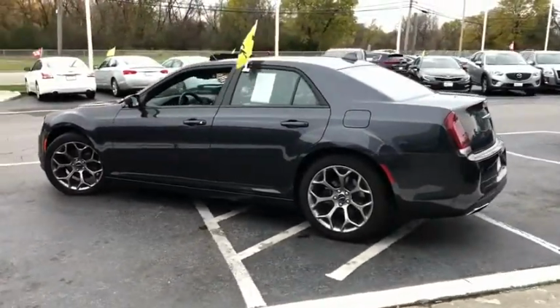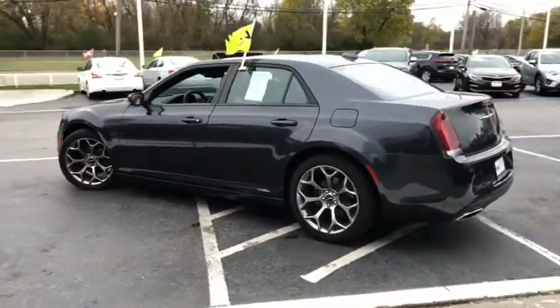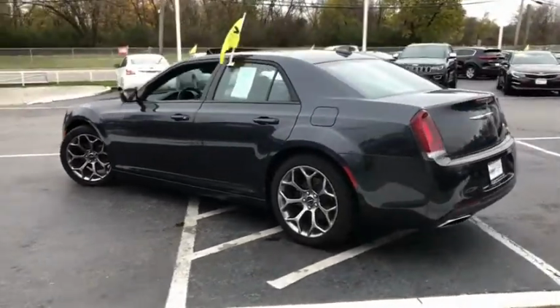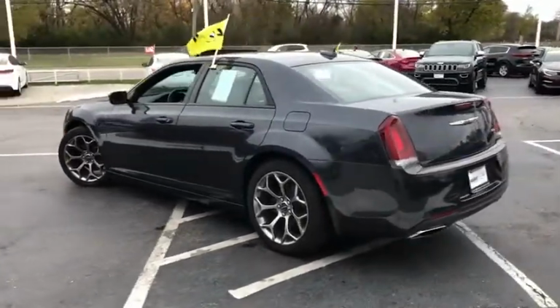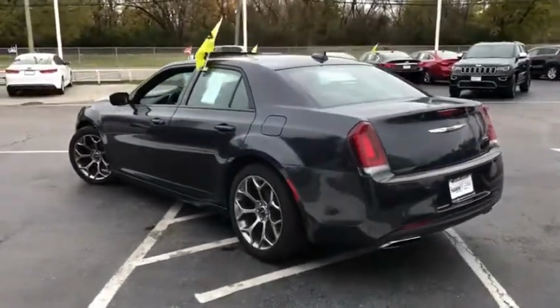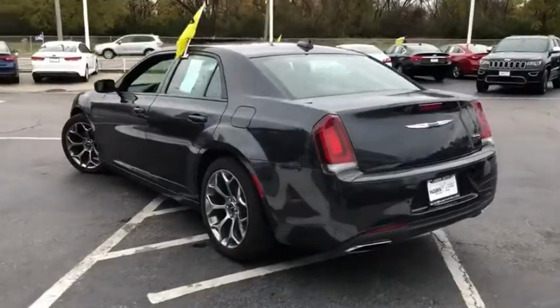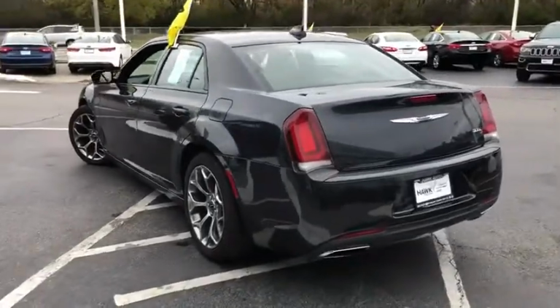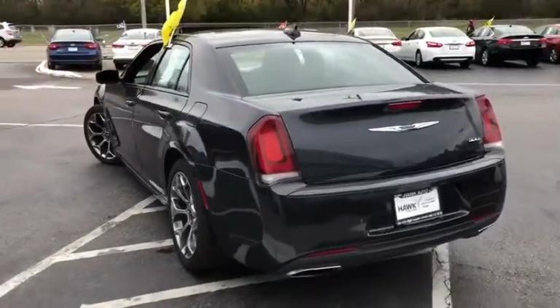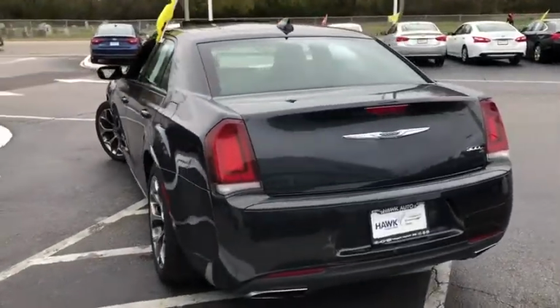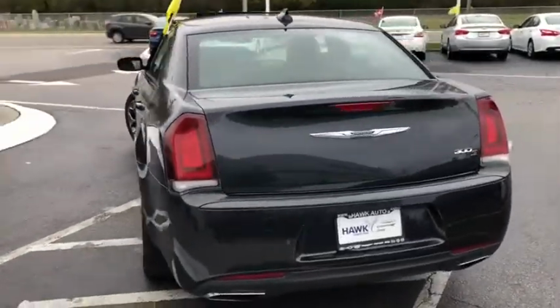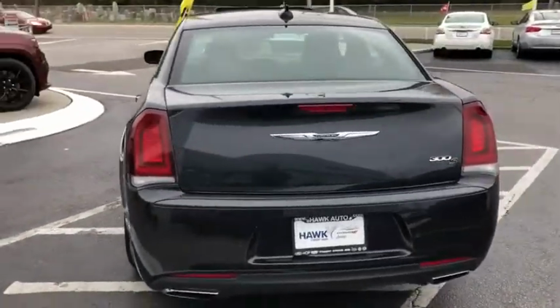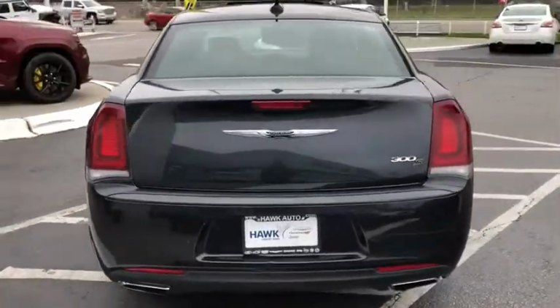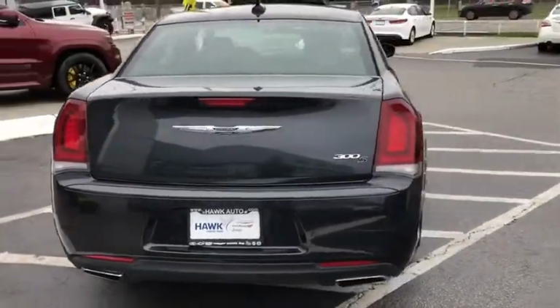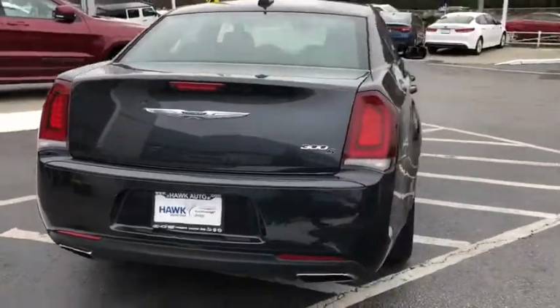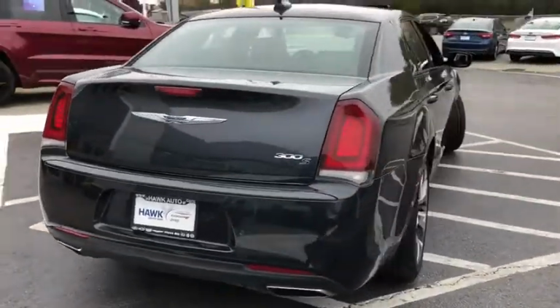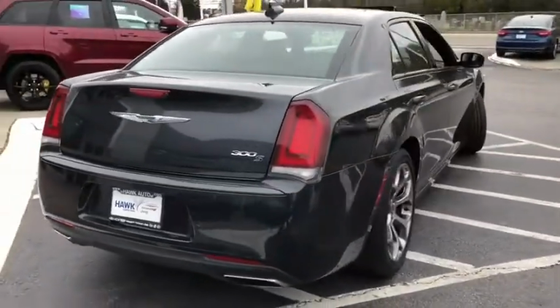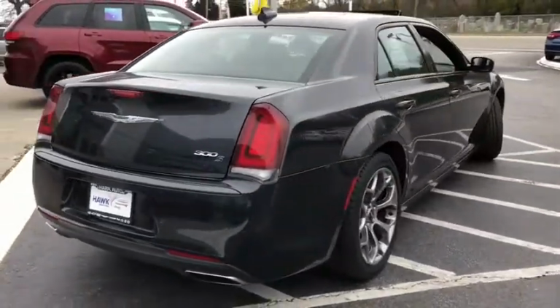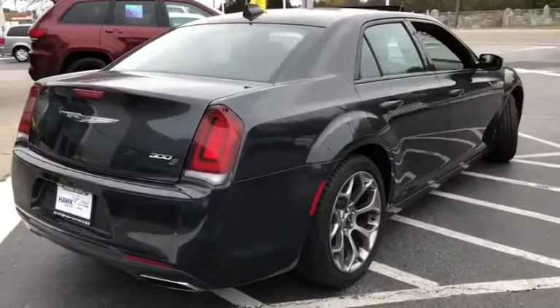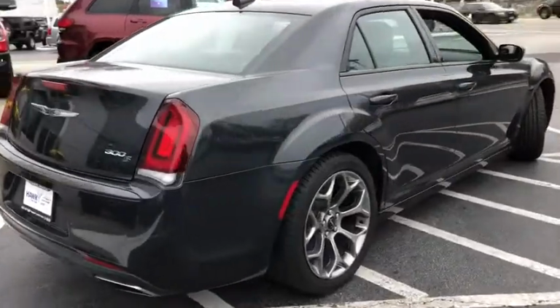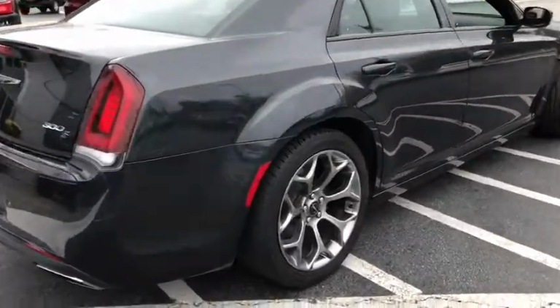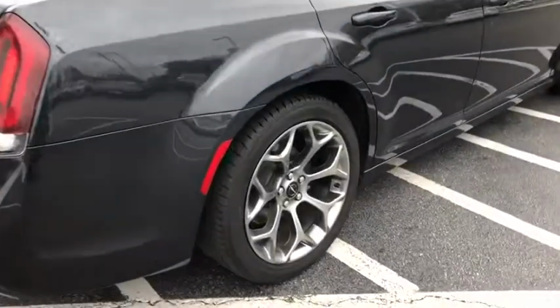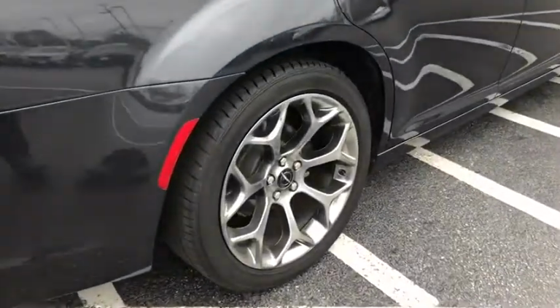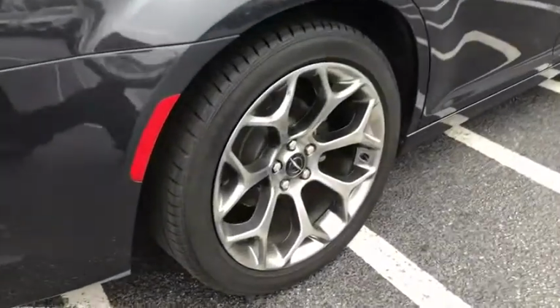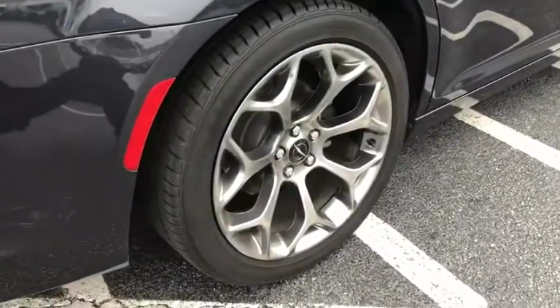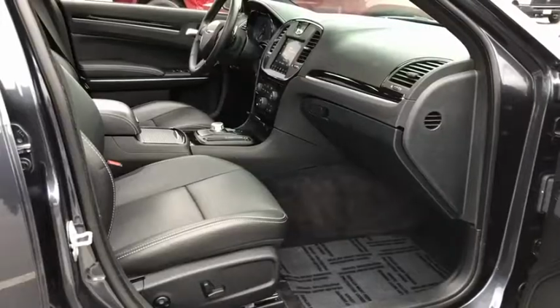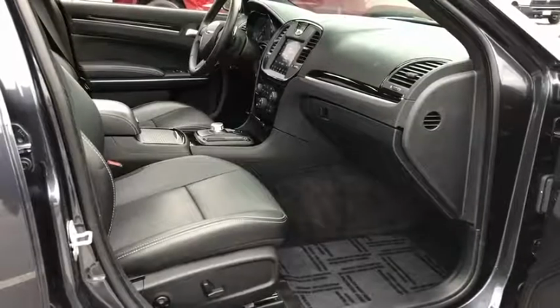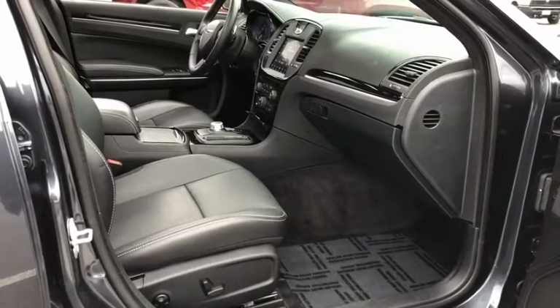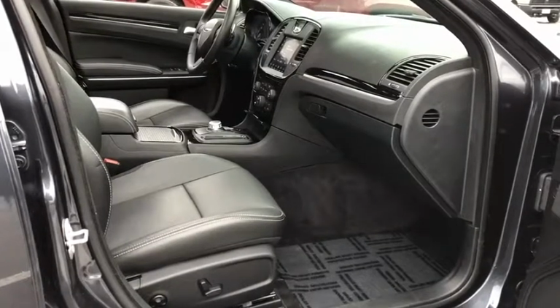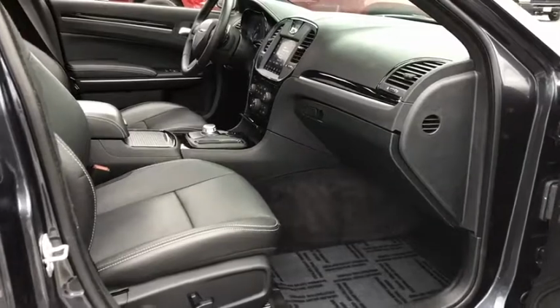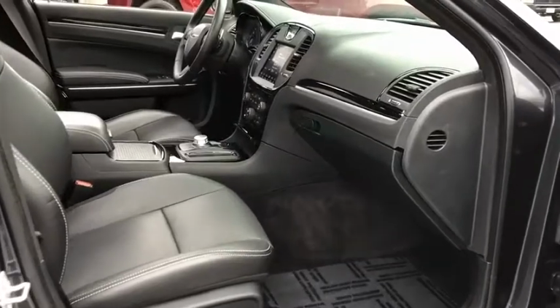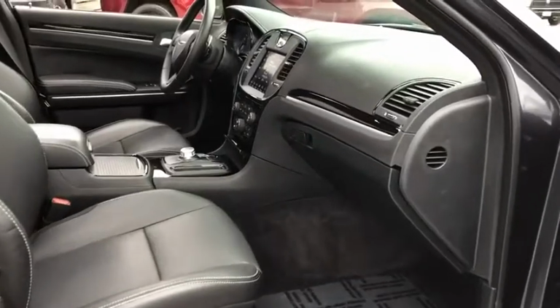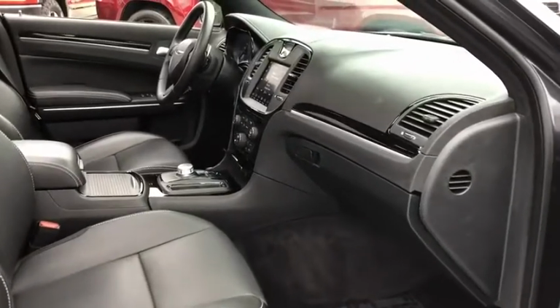Traction control, Bluetooth, automatic transmission, heated driver's seat, fog lamps, power windows, compass, trip computer, remote power door locks, airbags, tachometer, heated passenger seat, head-up display, privacy glass.